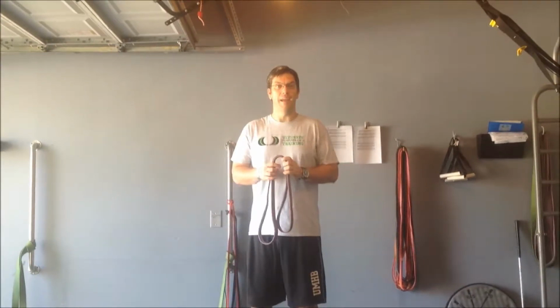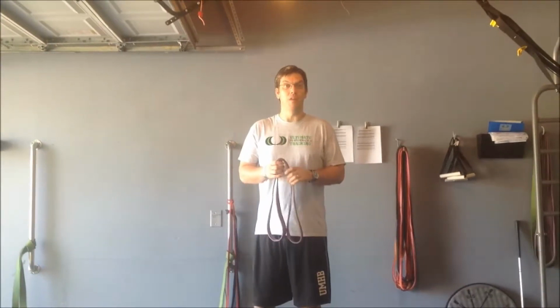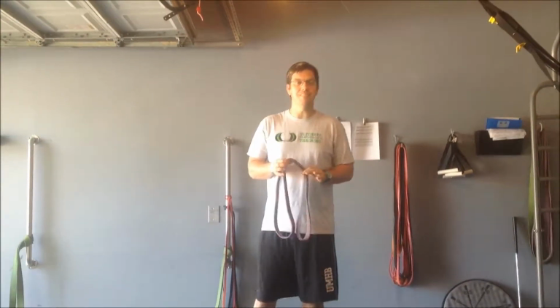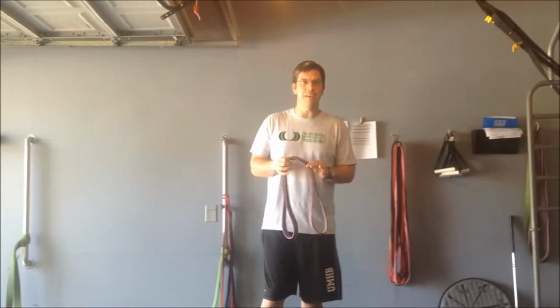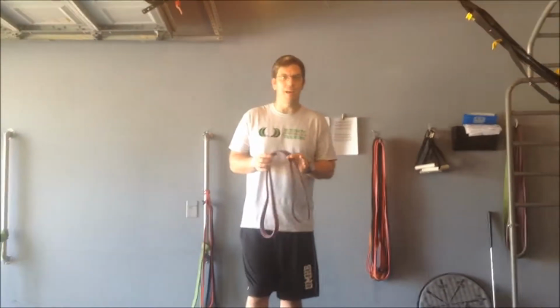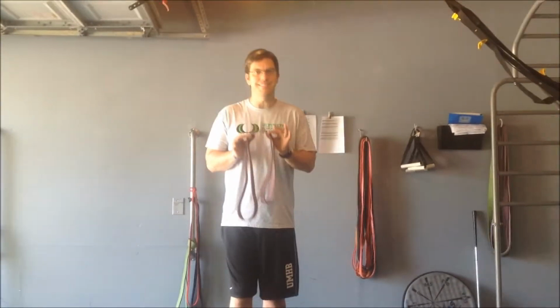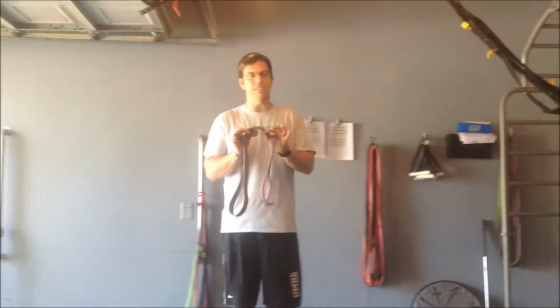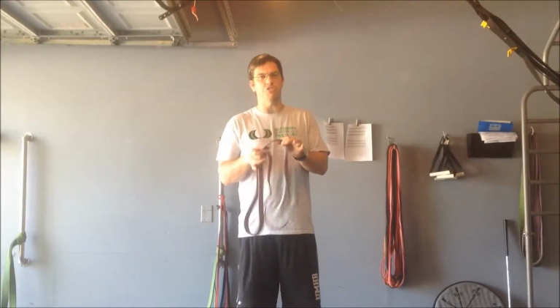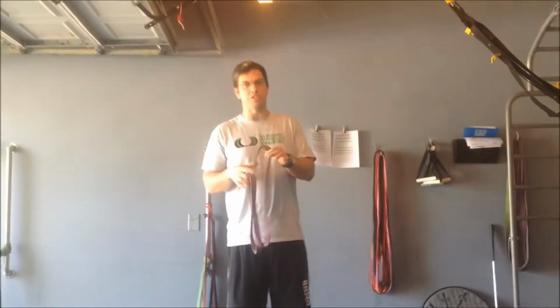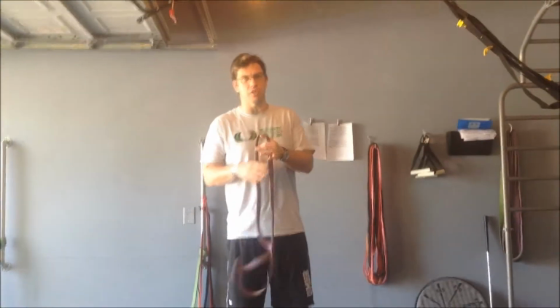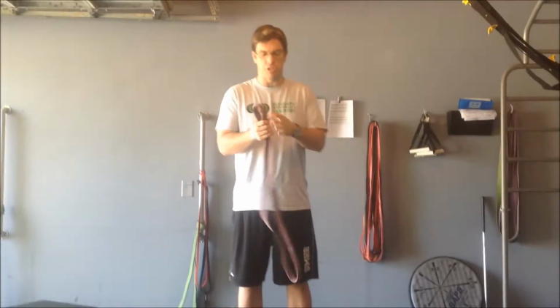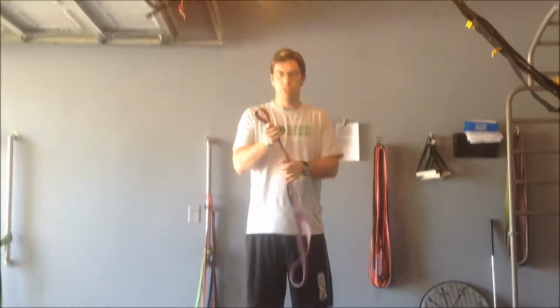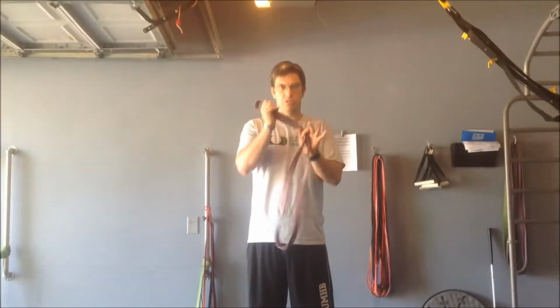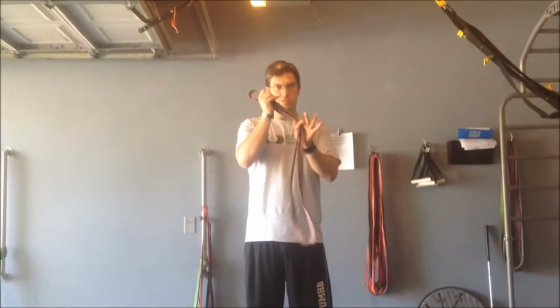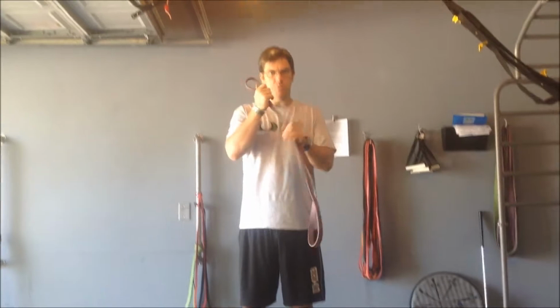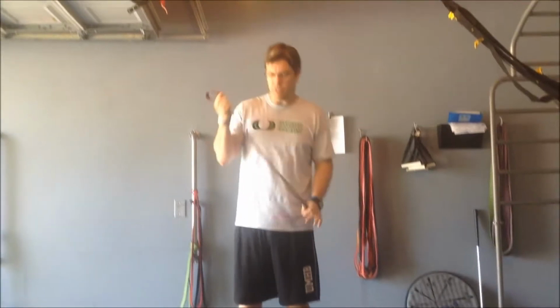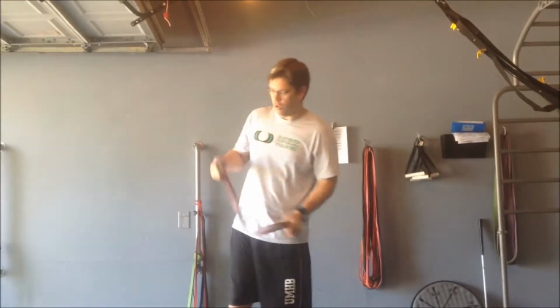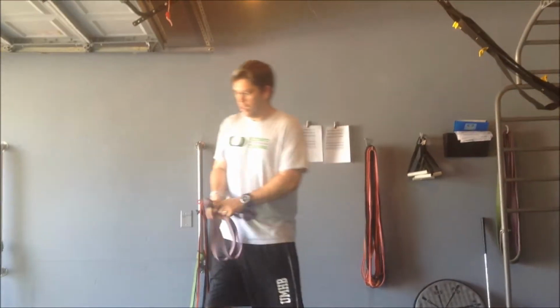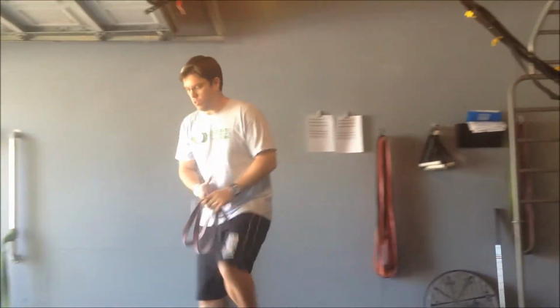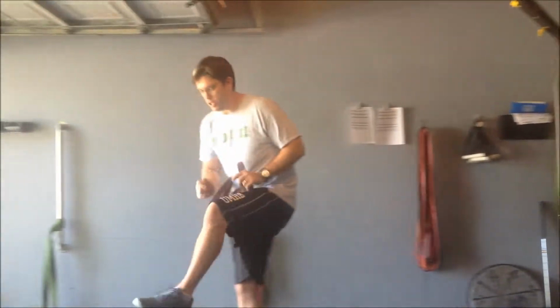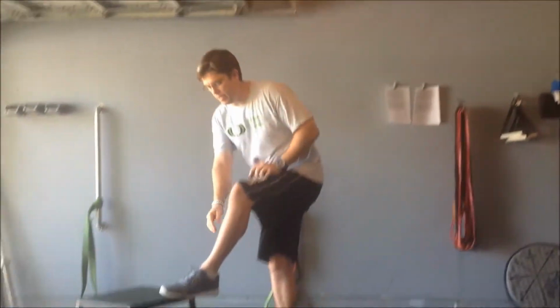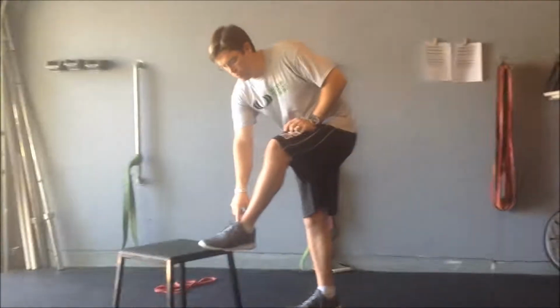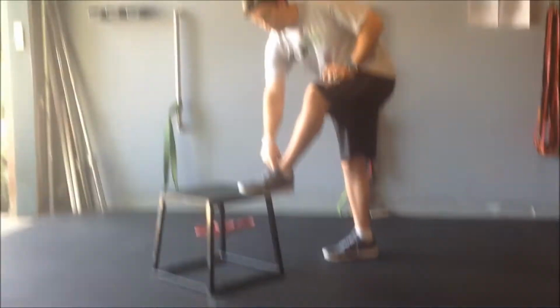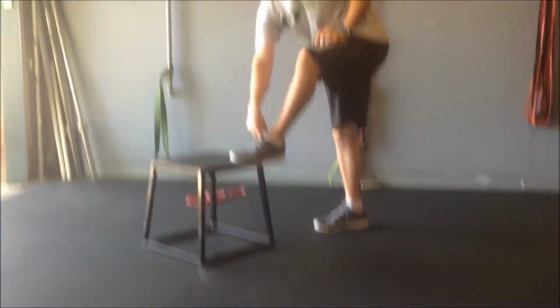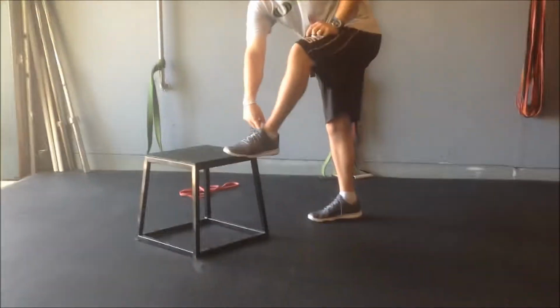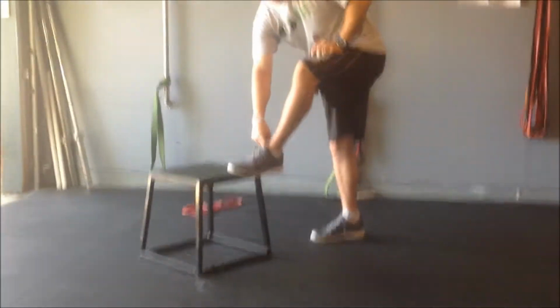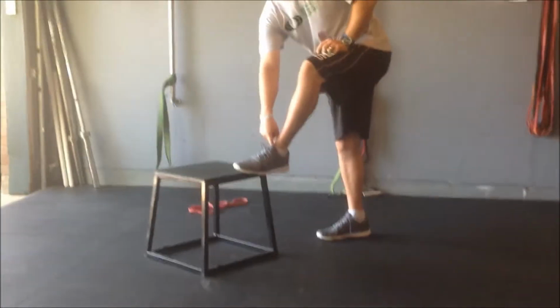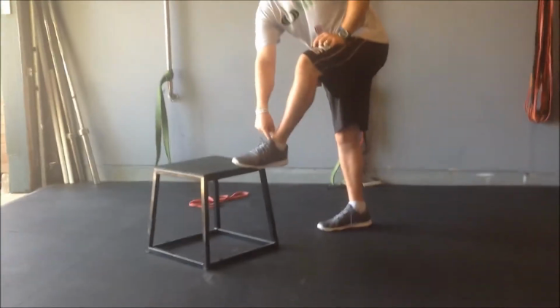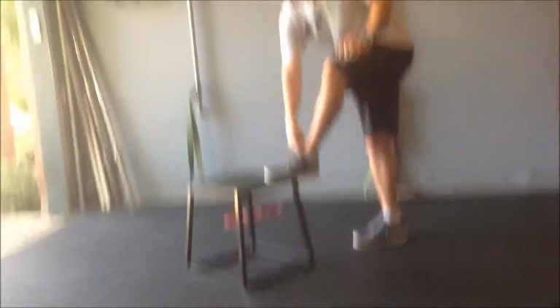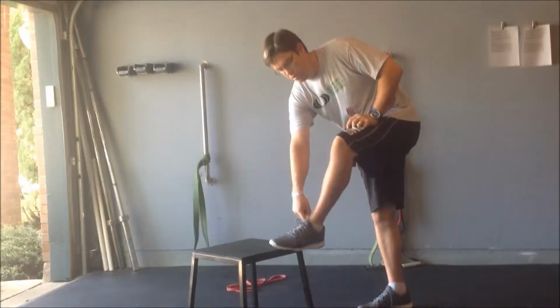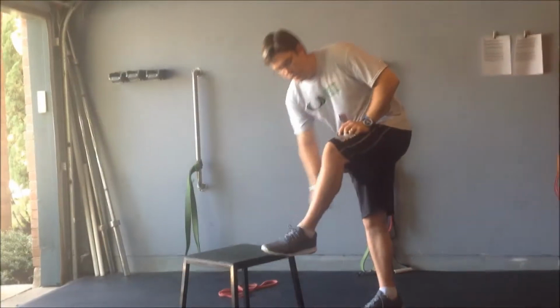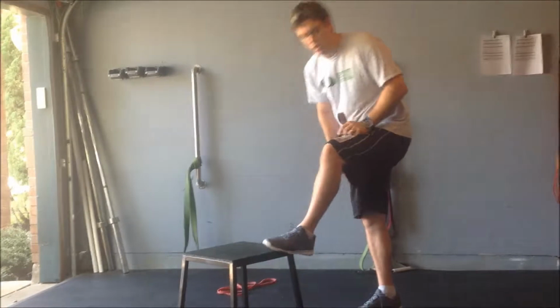Hey everyone, this is the Taylor's Distraction Stretch using a resistance band. We're looking at trying to get rid of all the pinchiness right in front of your ankle bone right in here.